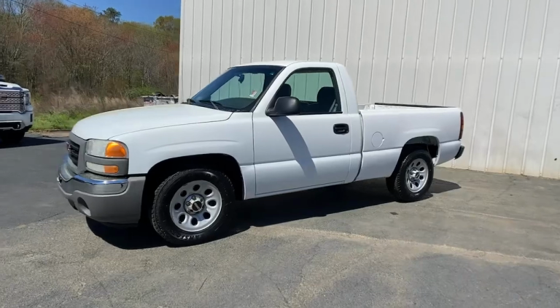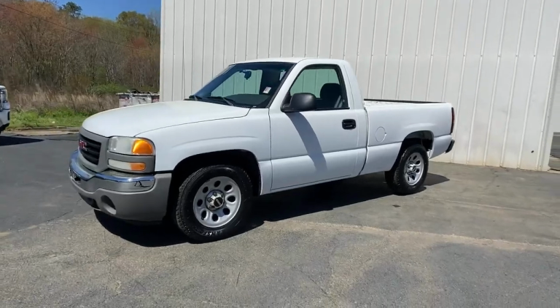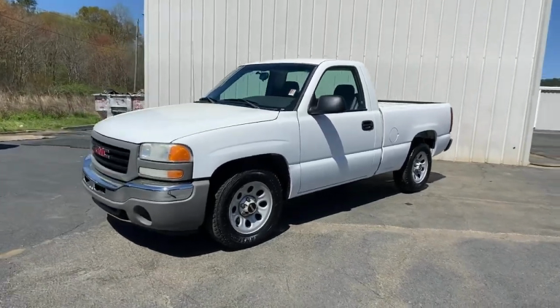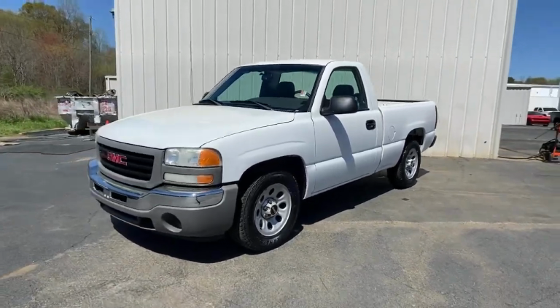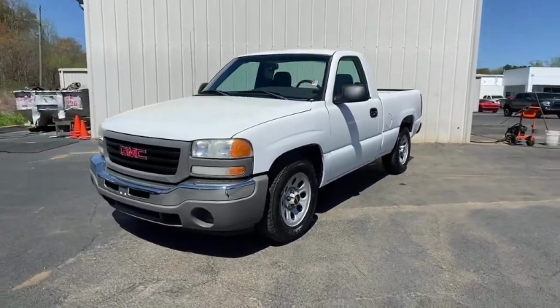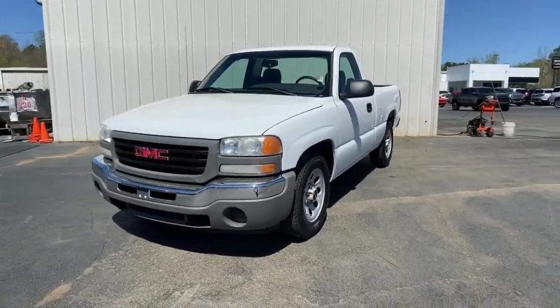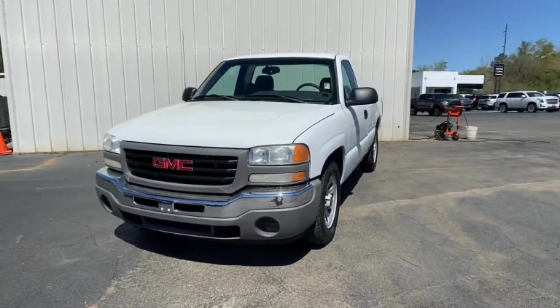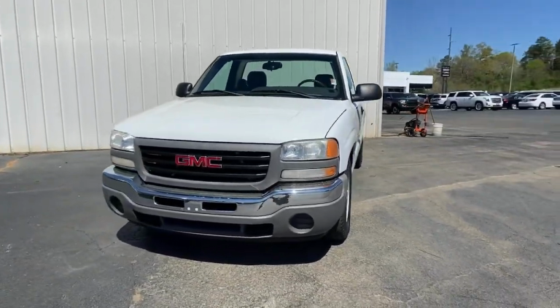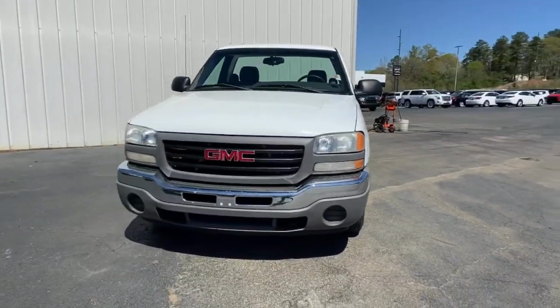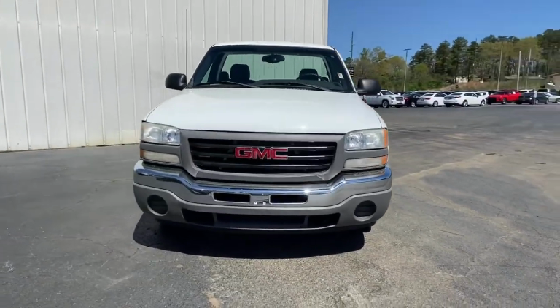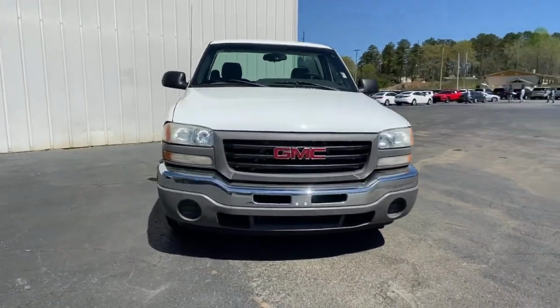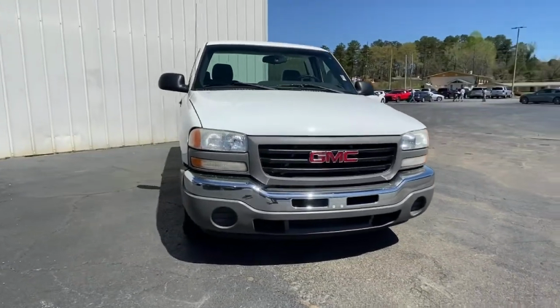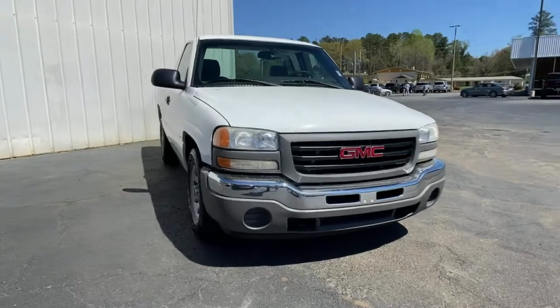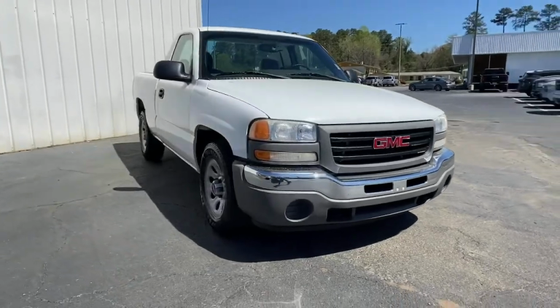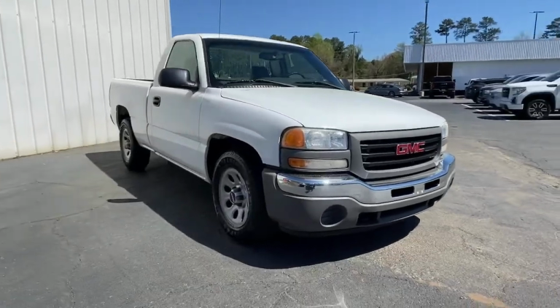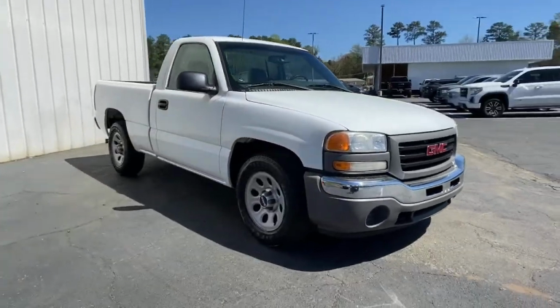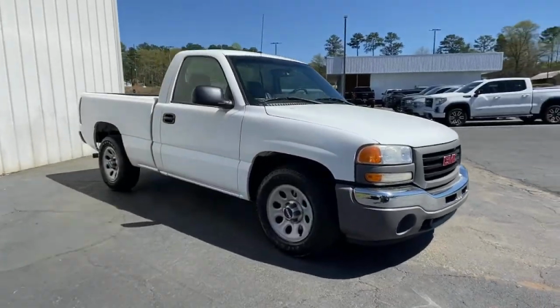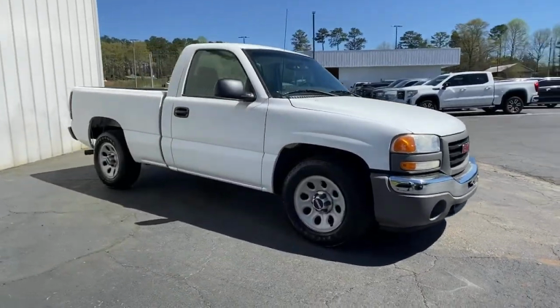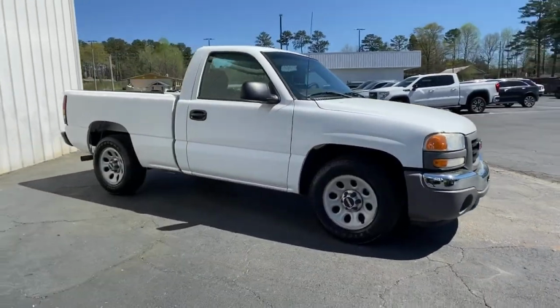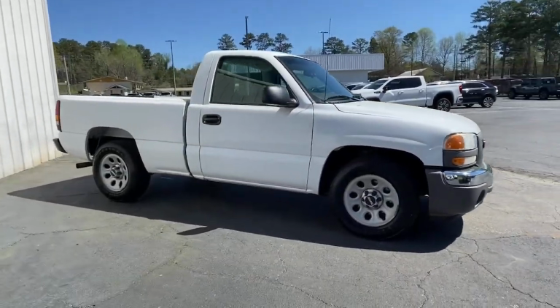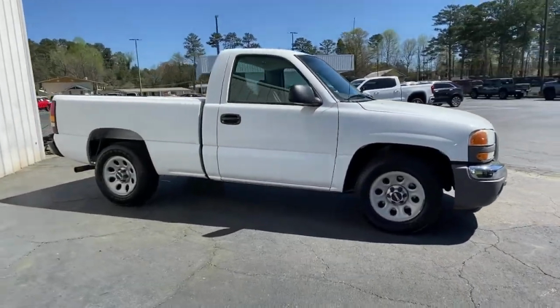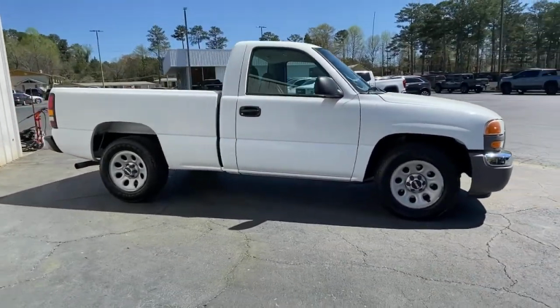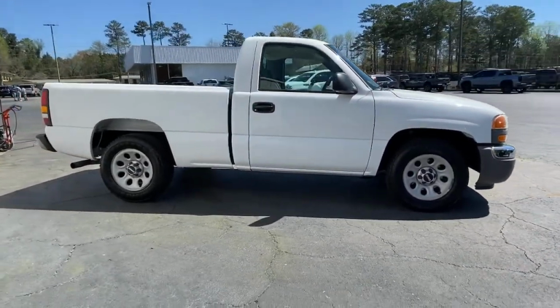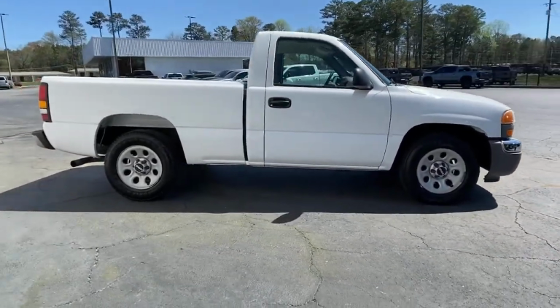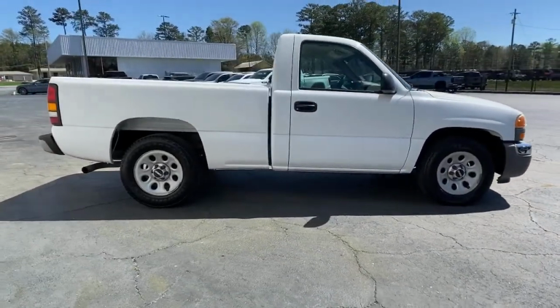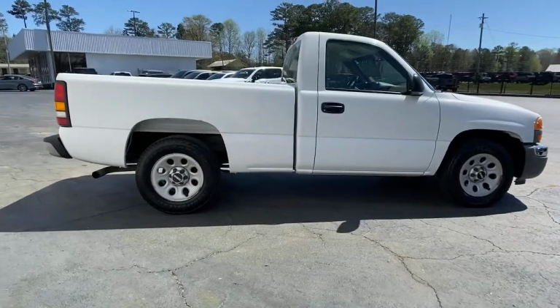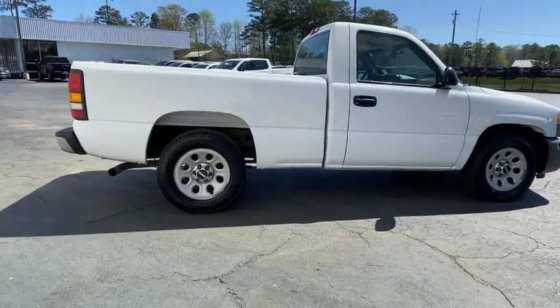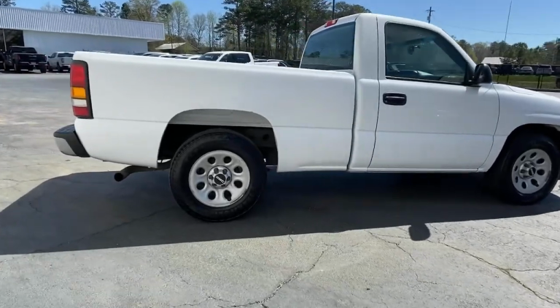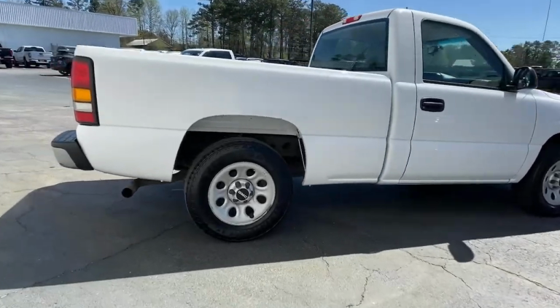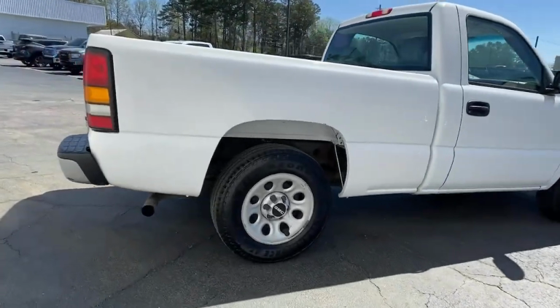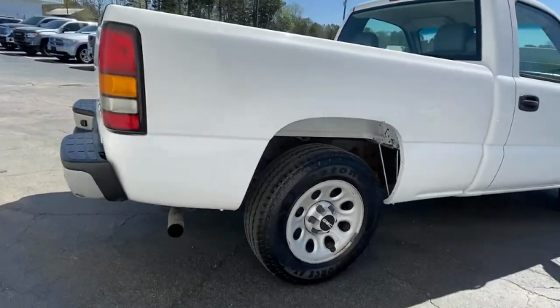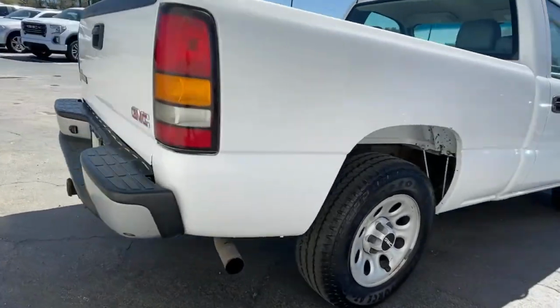You're gonna love the 2006 GMC Sierra. With less than 120,000 miles on the odometer, this vehicle stands out from the rest. Answer the call to drive boldly into the future.